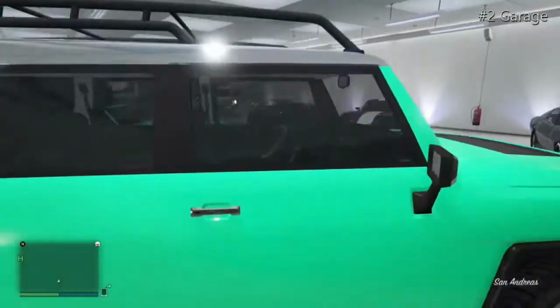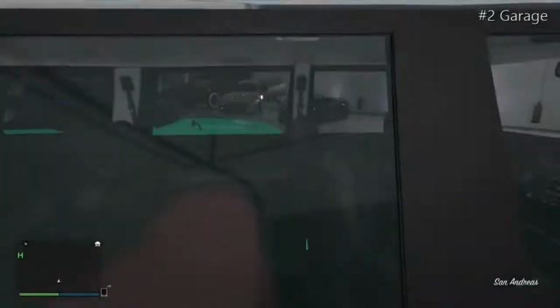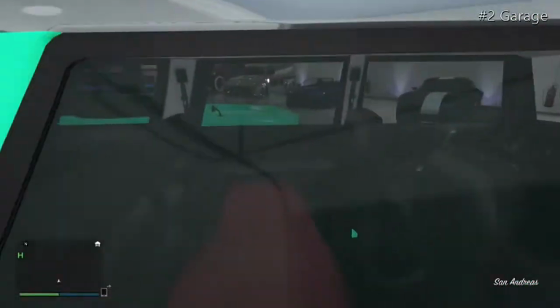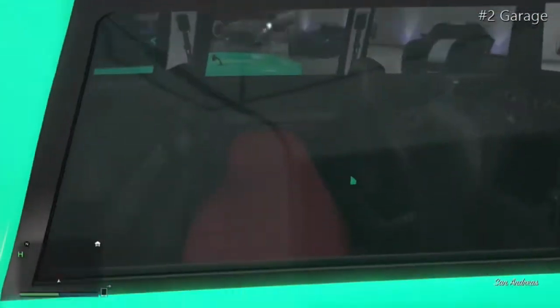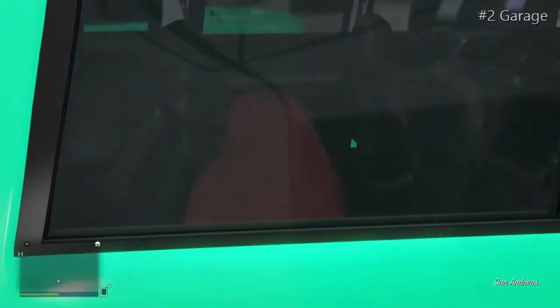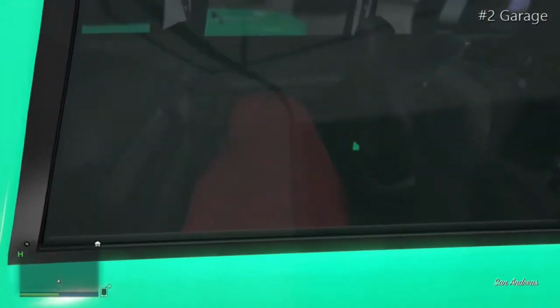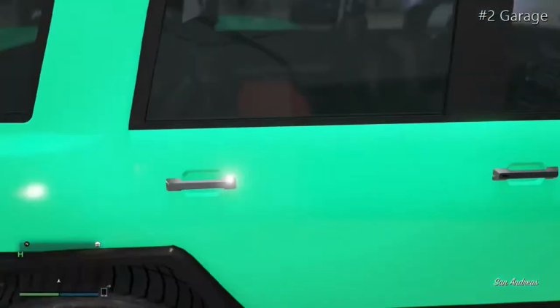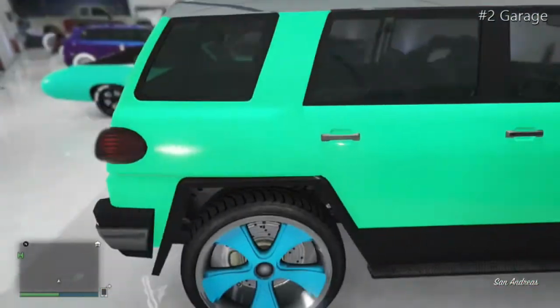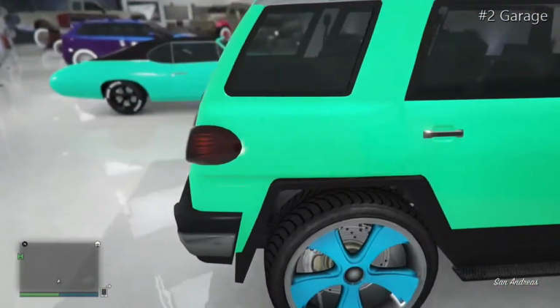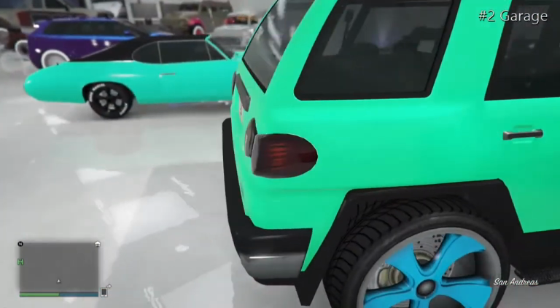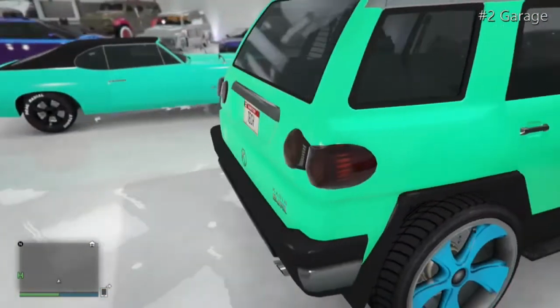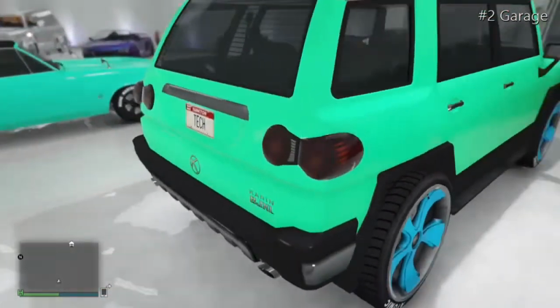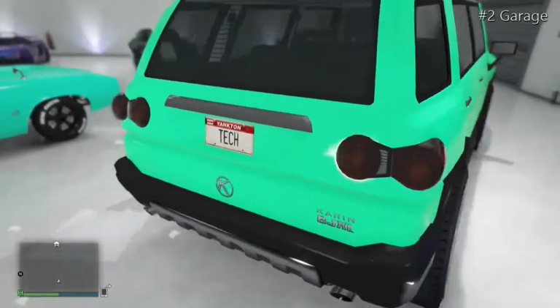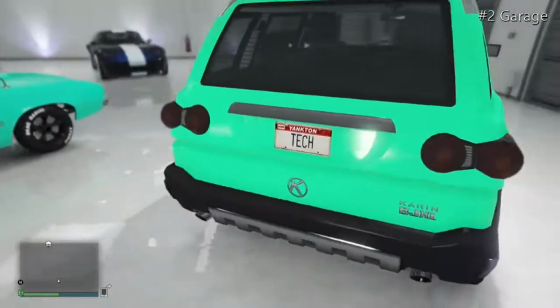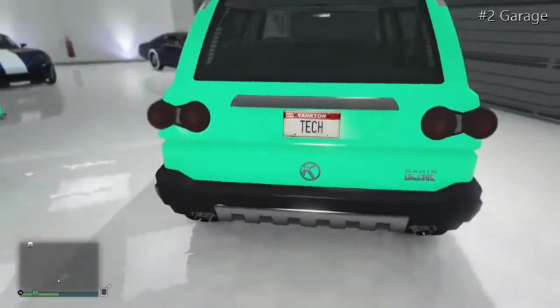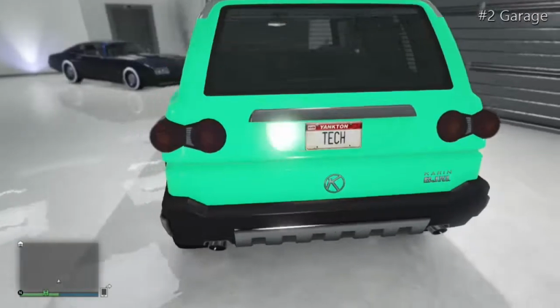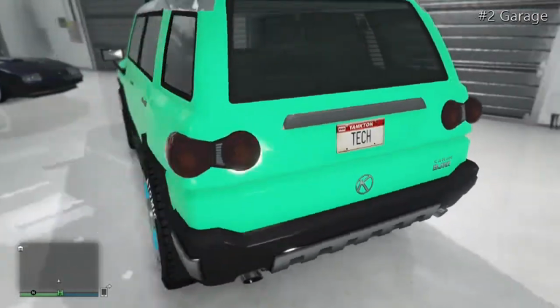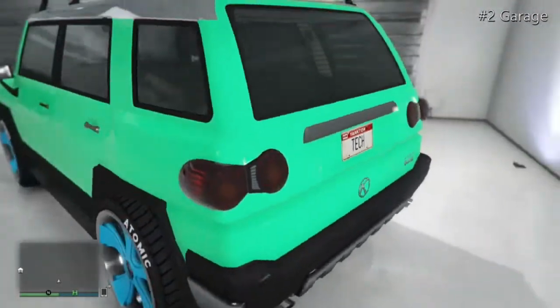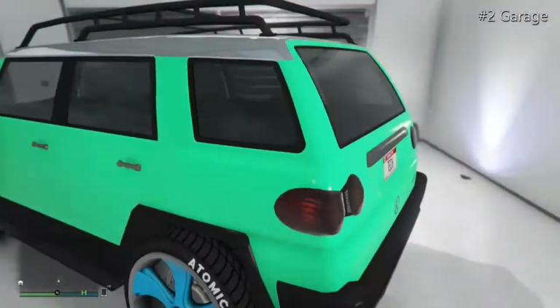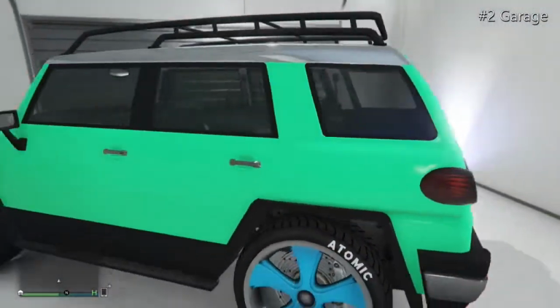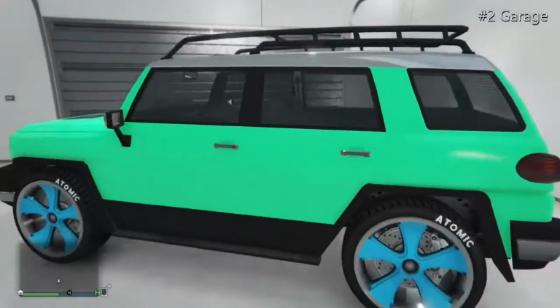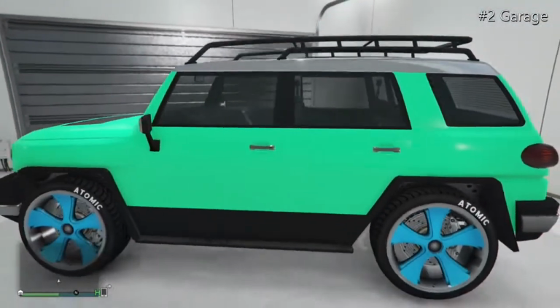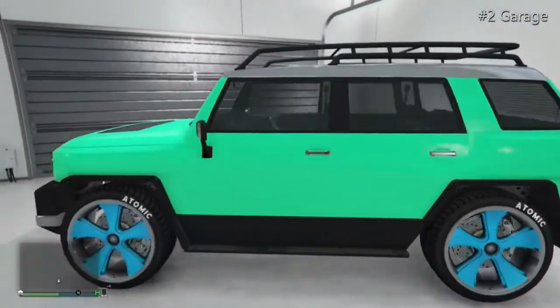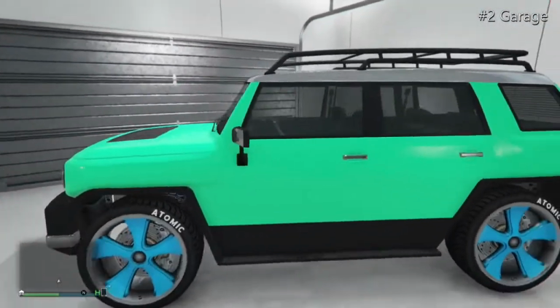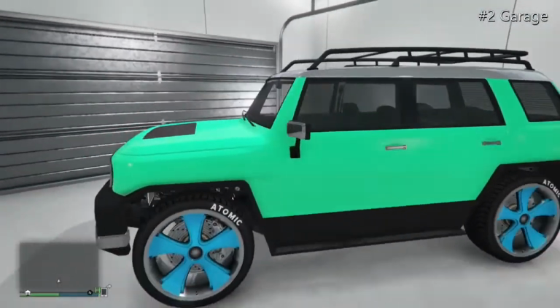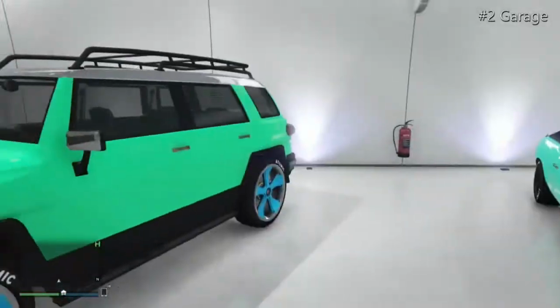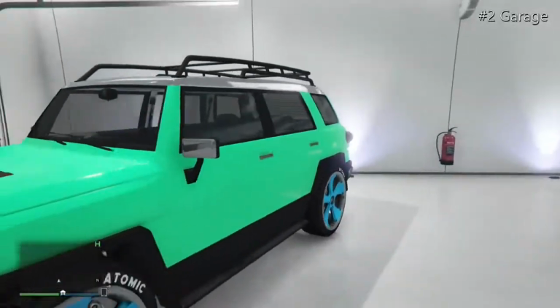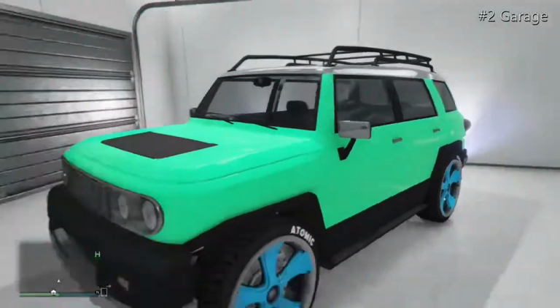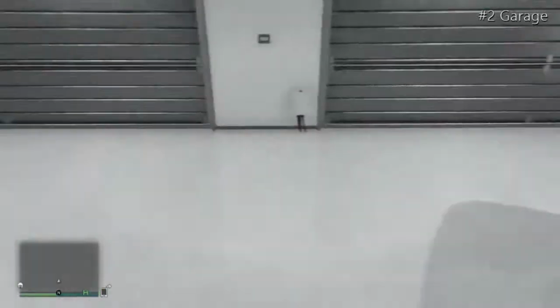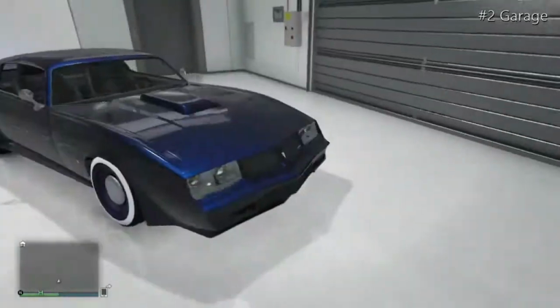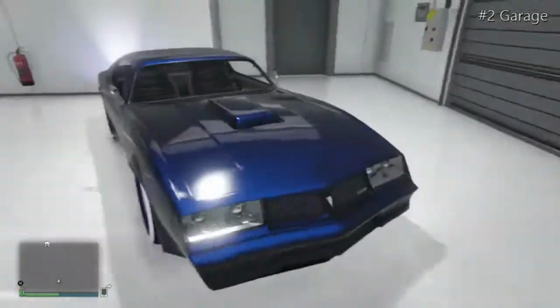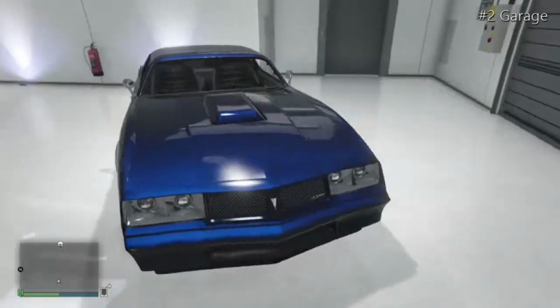Moving on to the BJ, which has a mint green colour. This is the one that has Michael in the back. It's got some ultra blue space raider wheels — something a bit weird and unique about it.